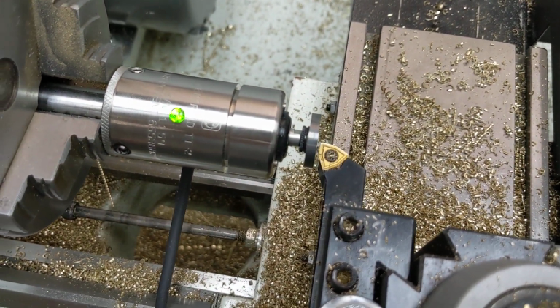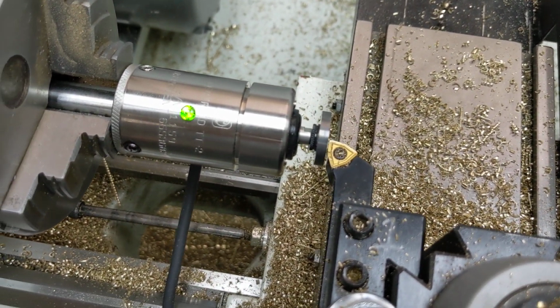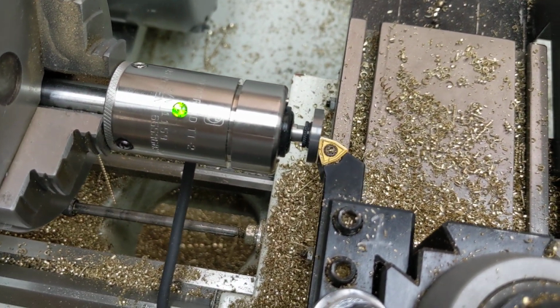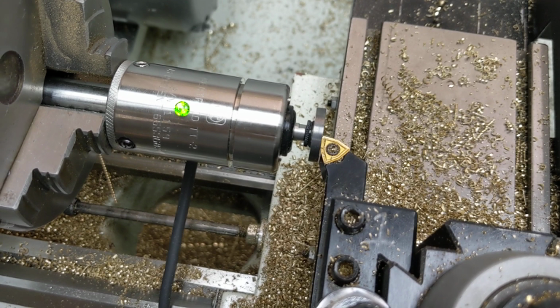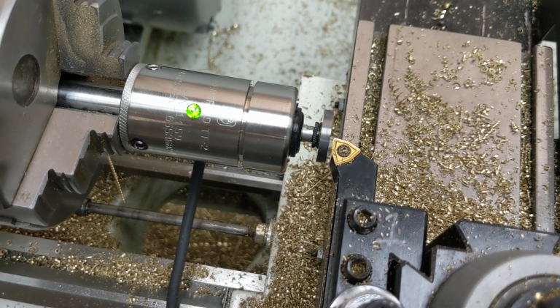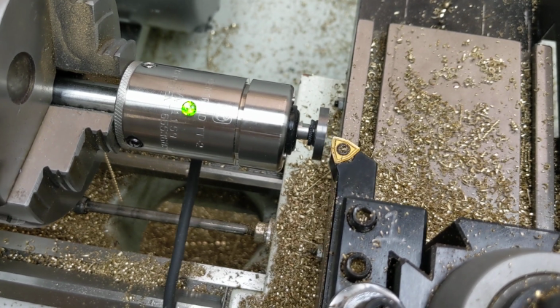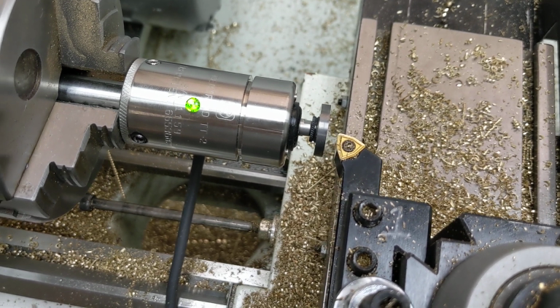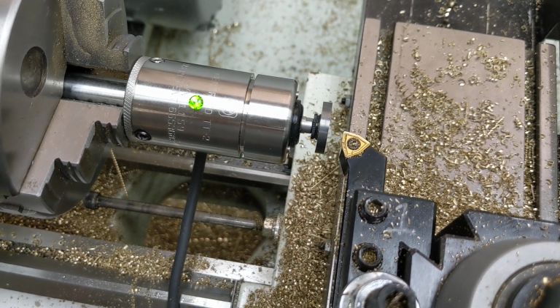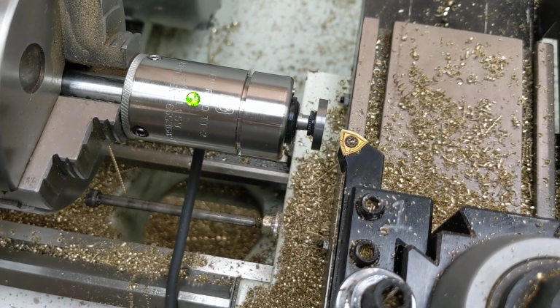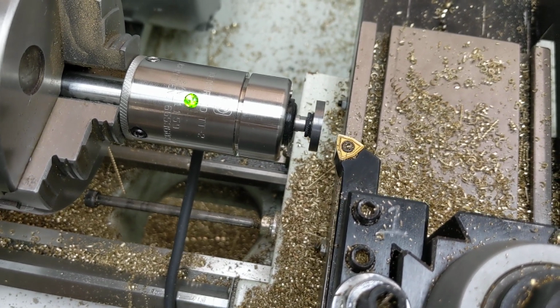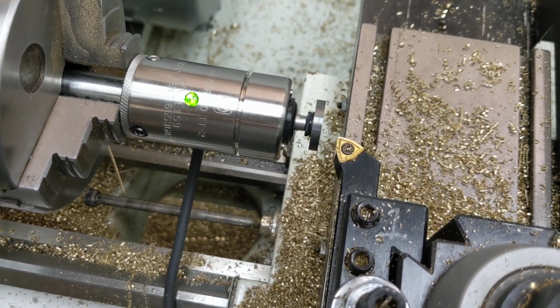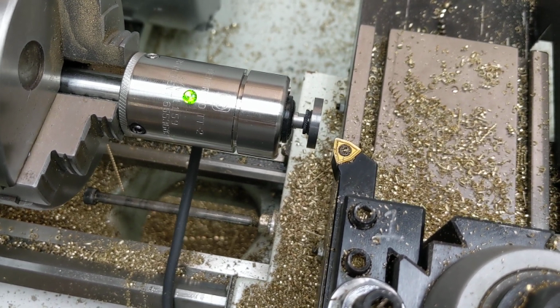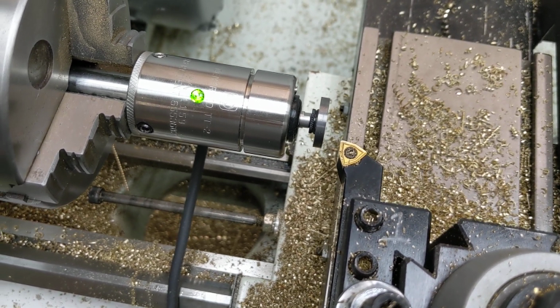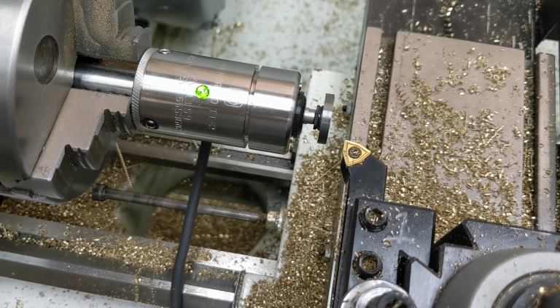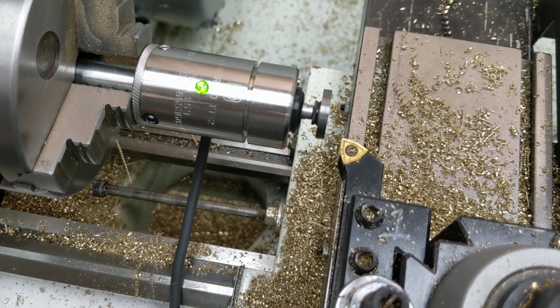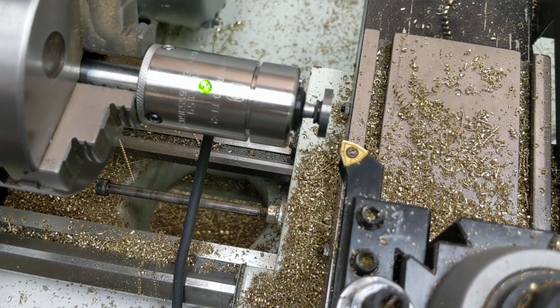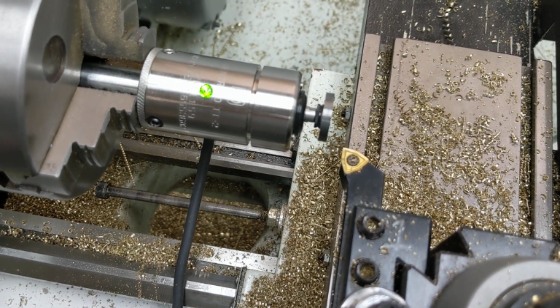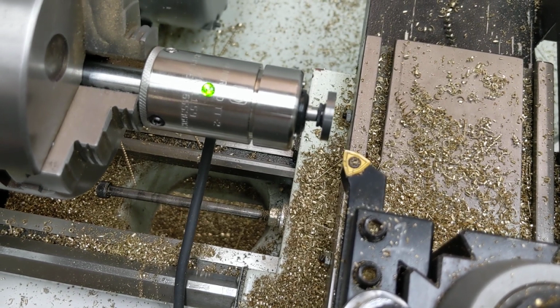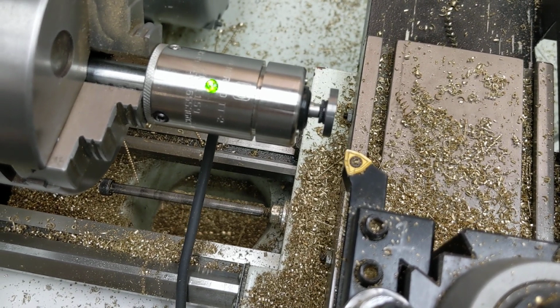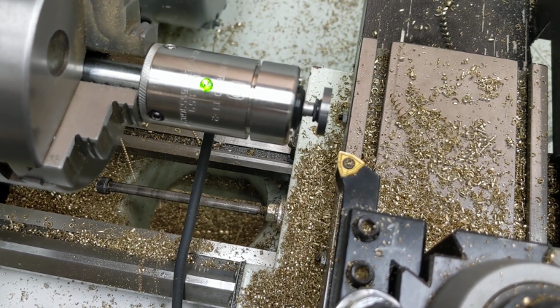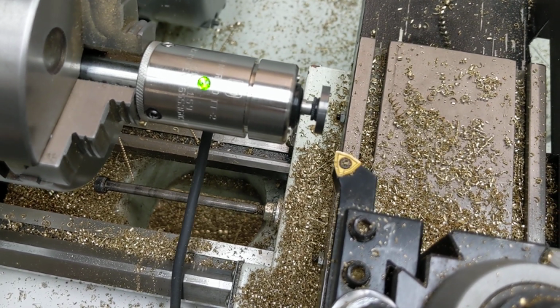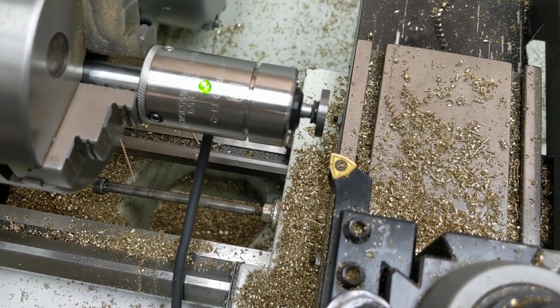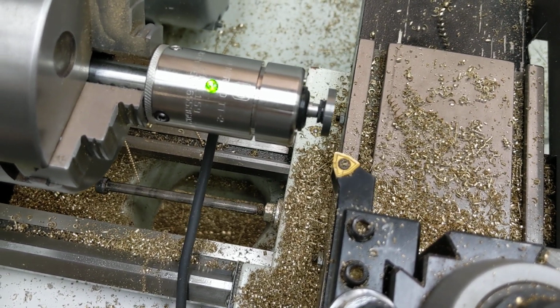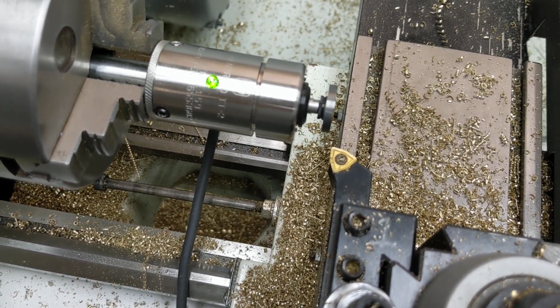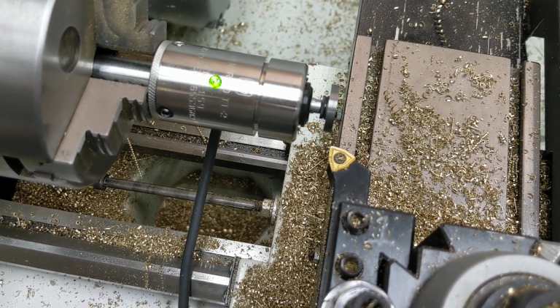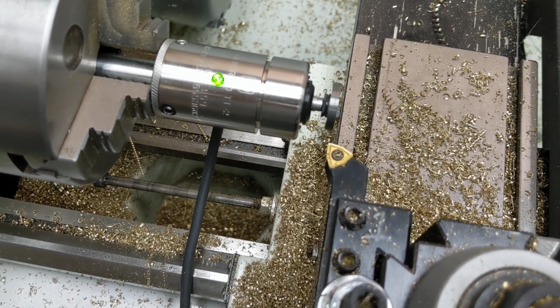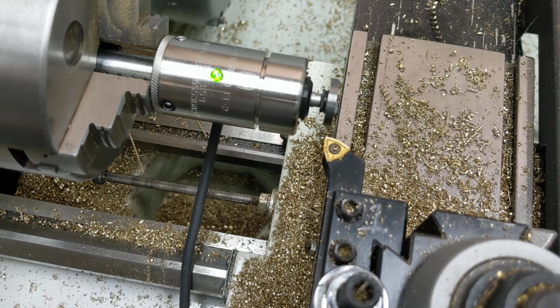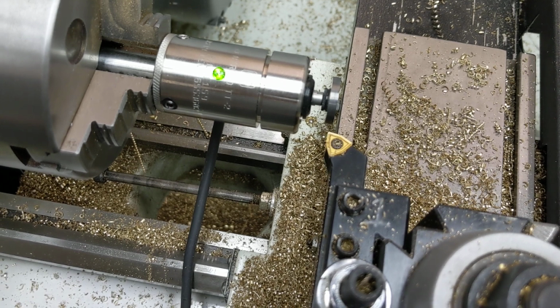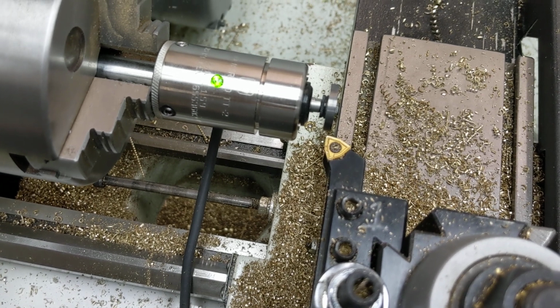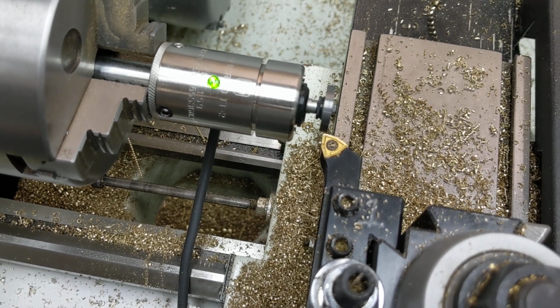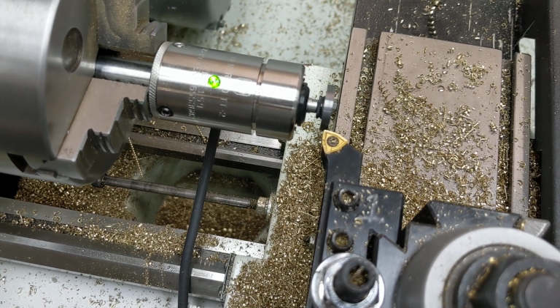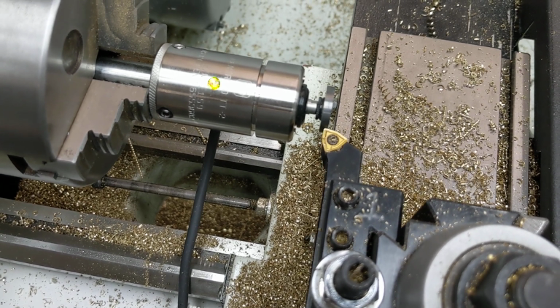There it is touching off. It touches off two times — comes in at the fast probing rate, and then moves in at the slow probing rate to get a very accurate measurement of when the probe triggers. Here it is coming in on the X.